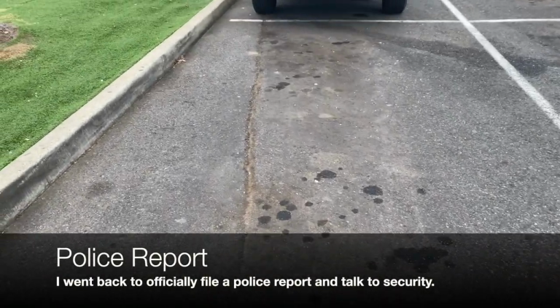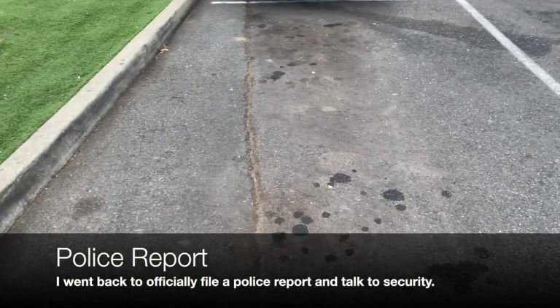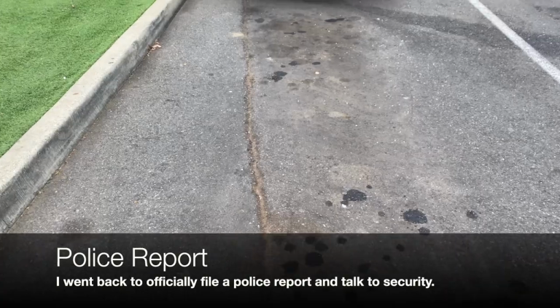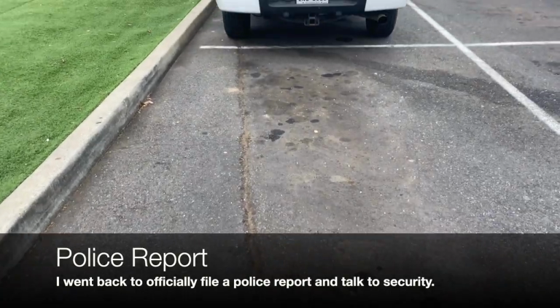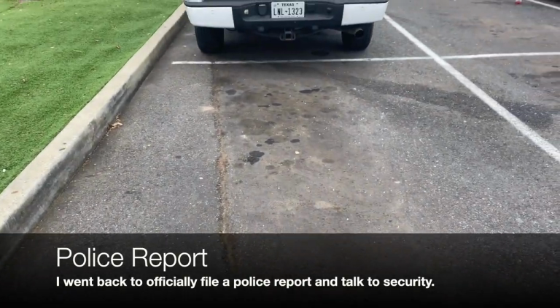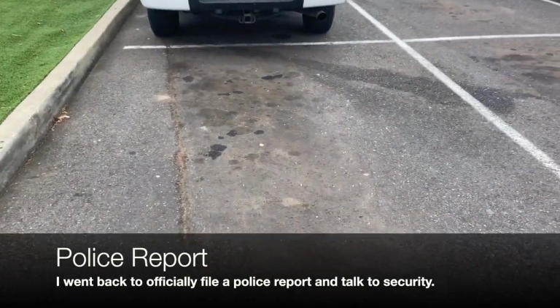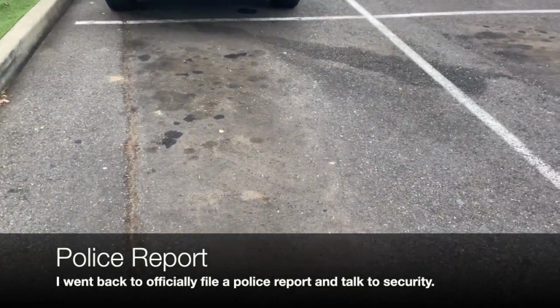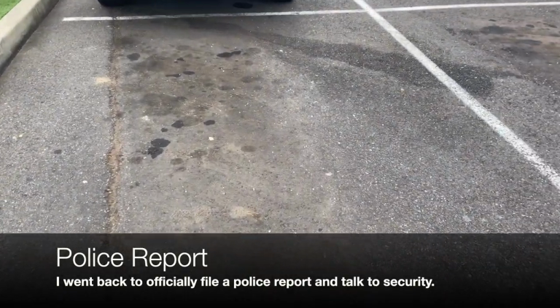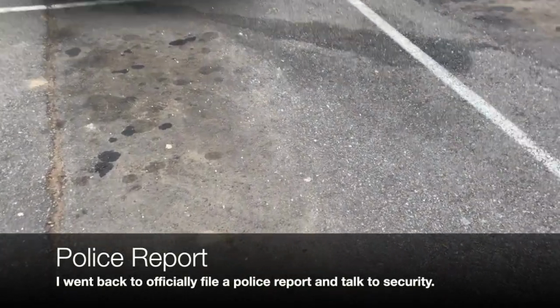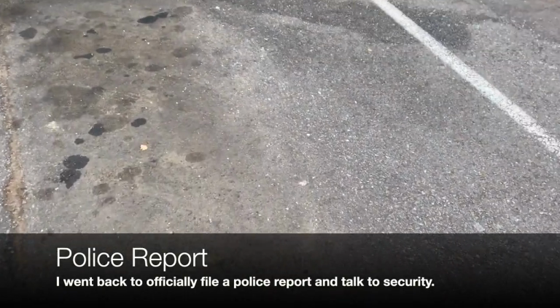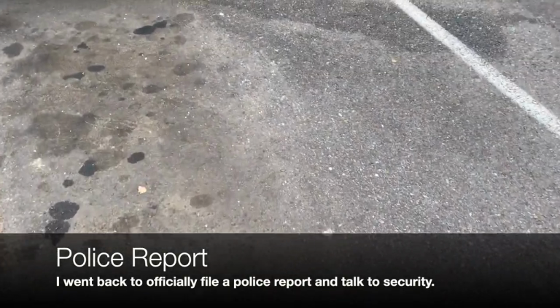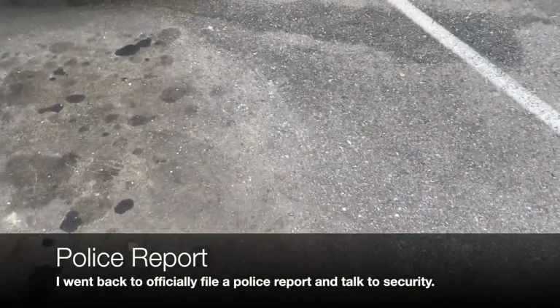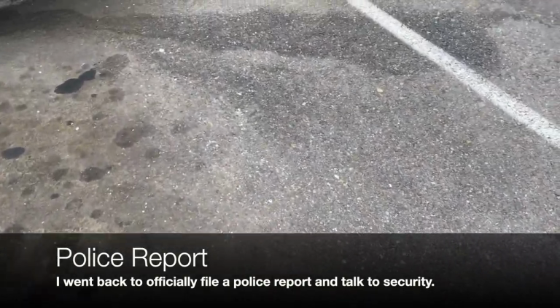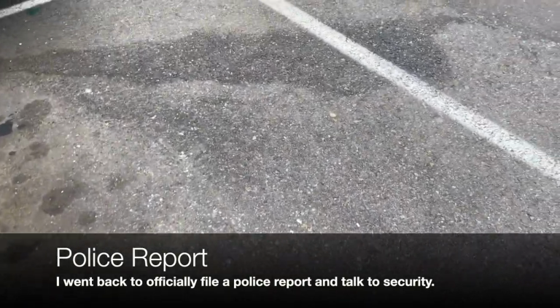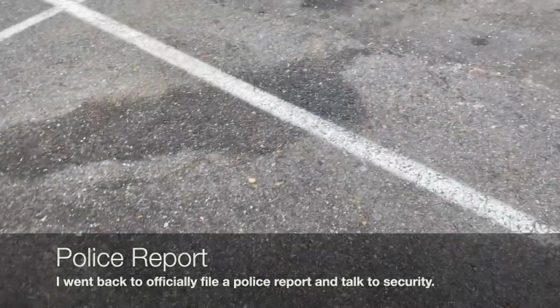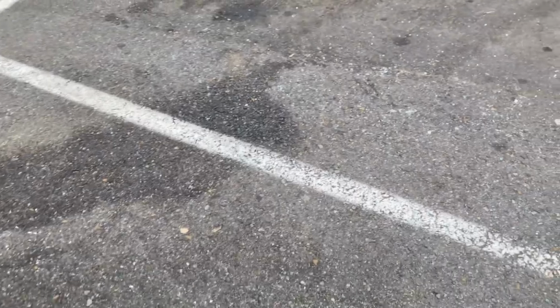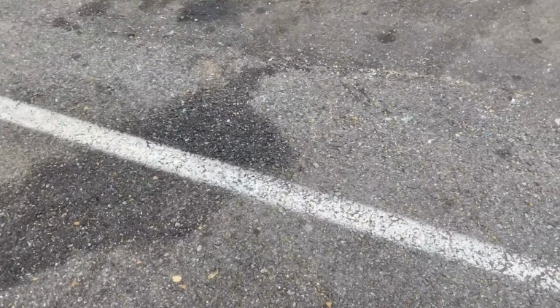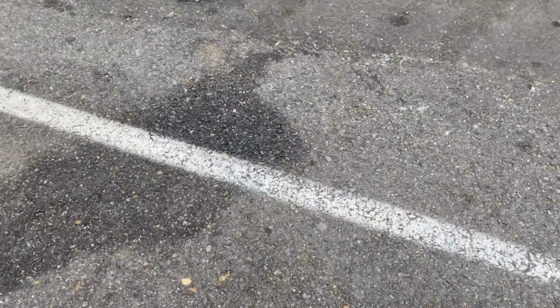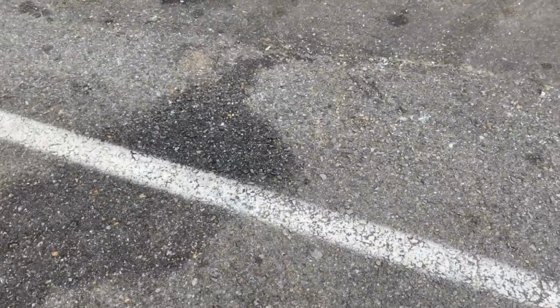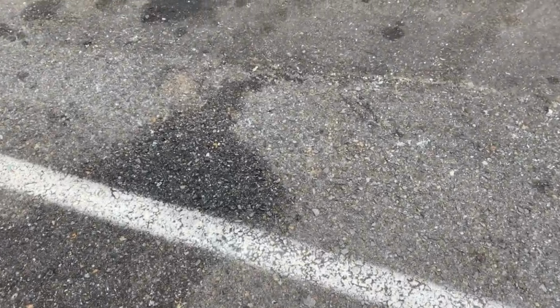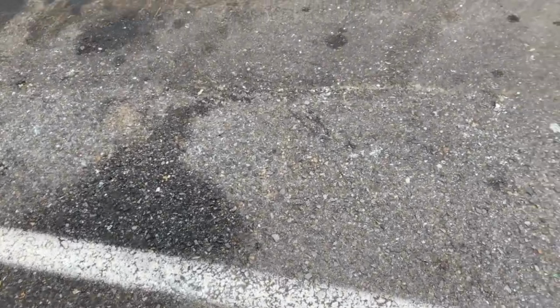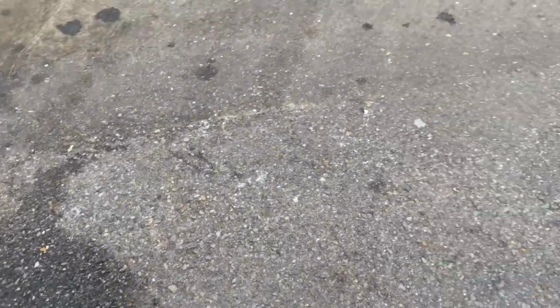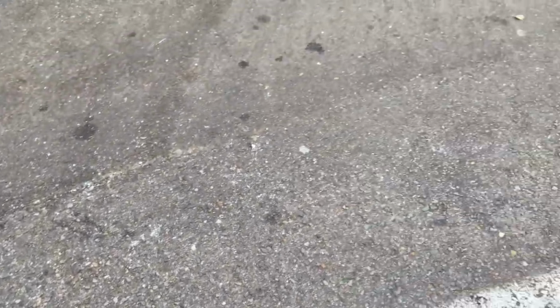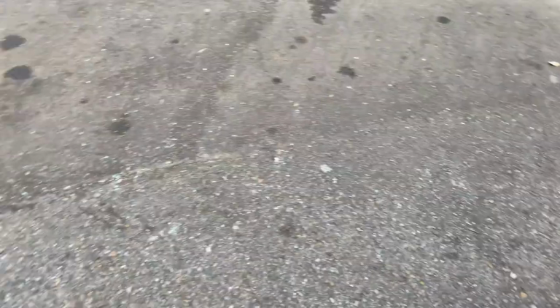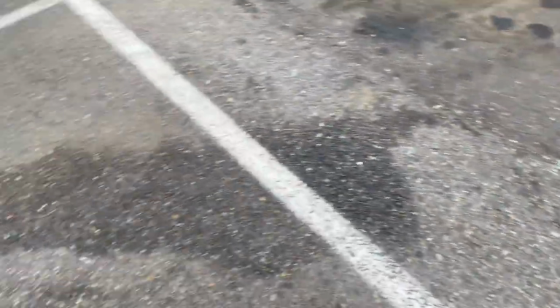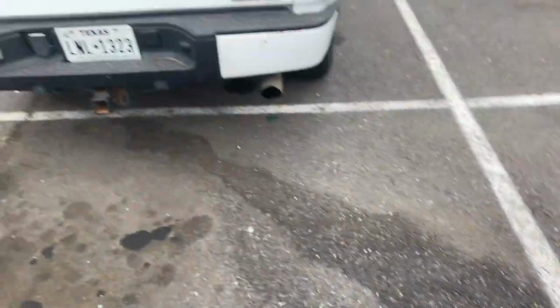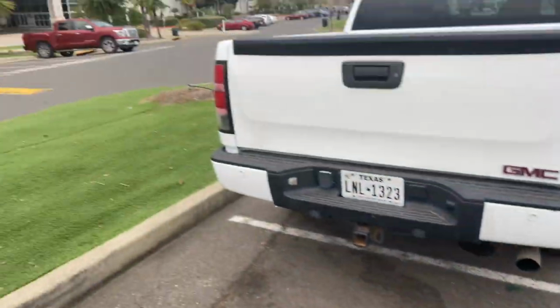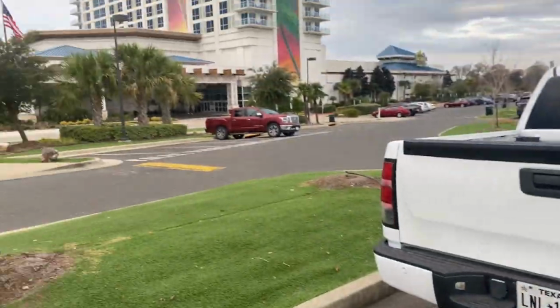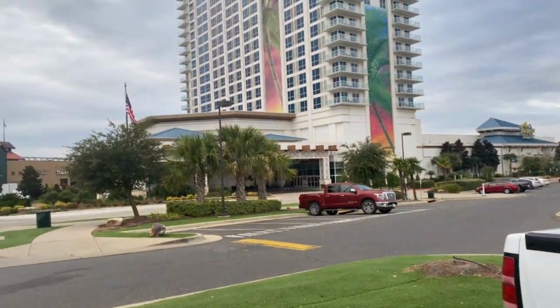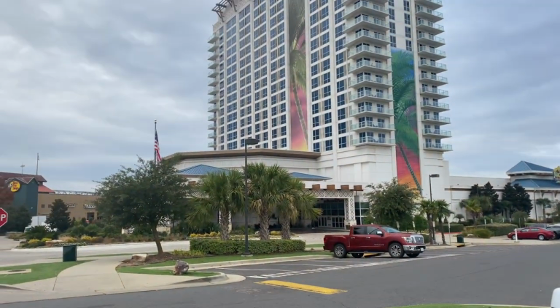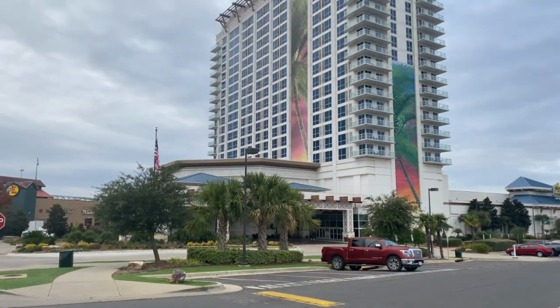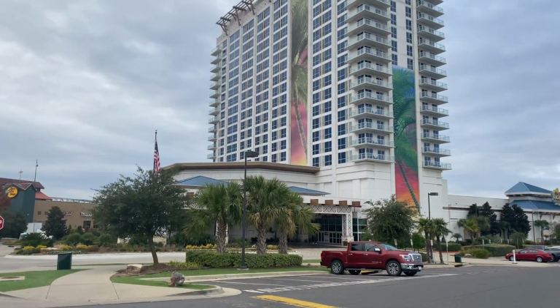This is the spot where my car was parked. As you can see, there are still remnants of glass on the floor from when it happened. The casino is right there.